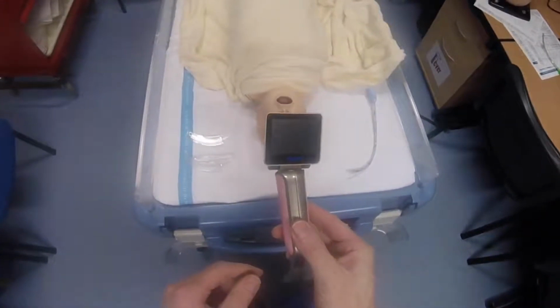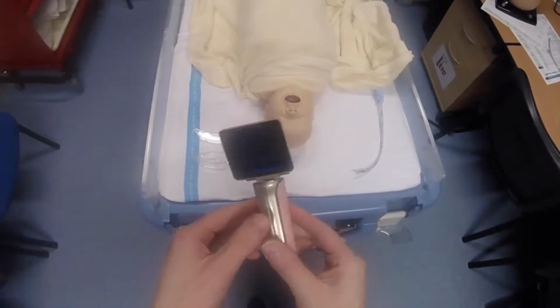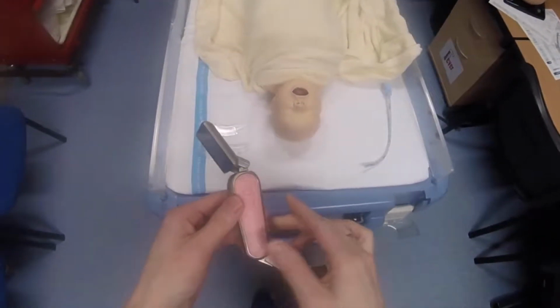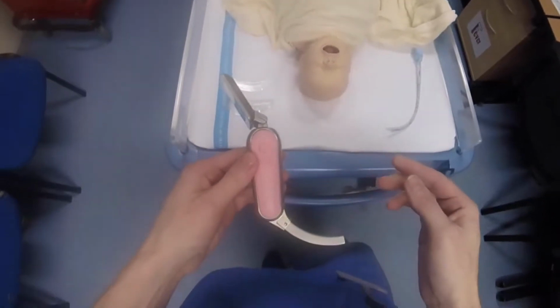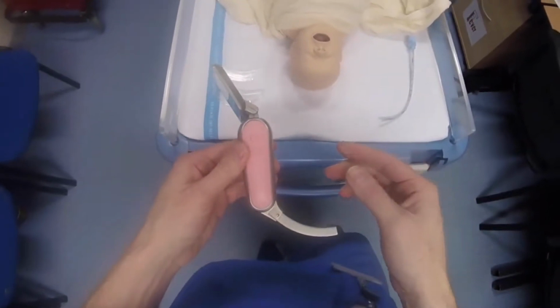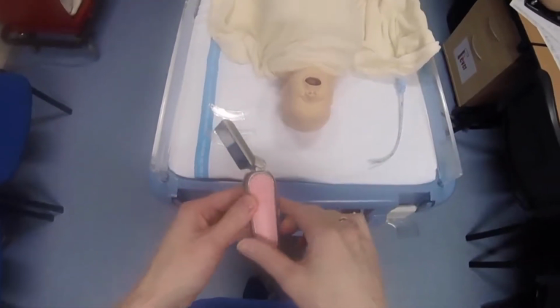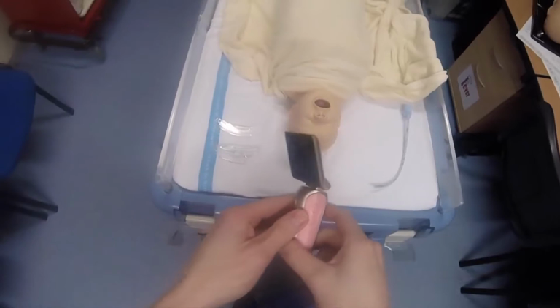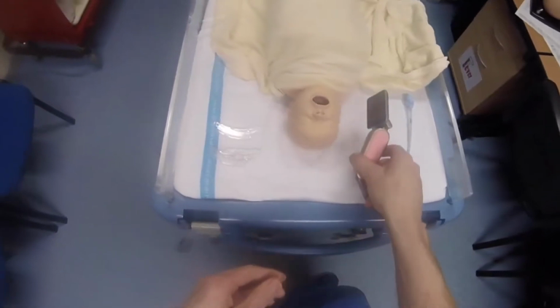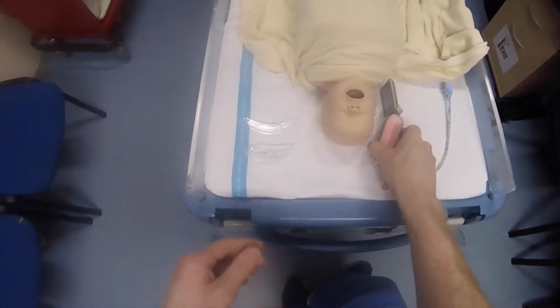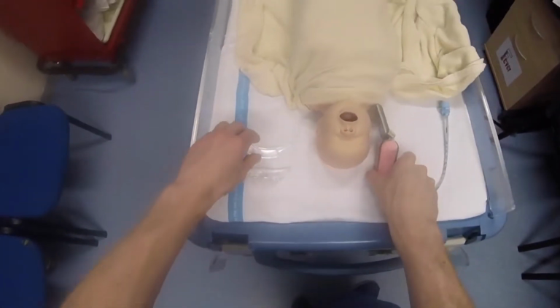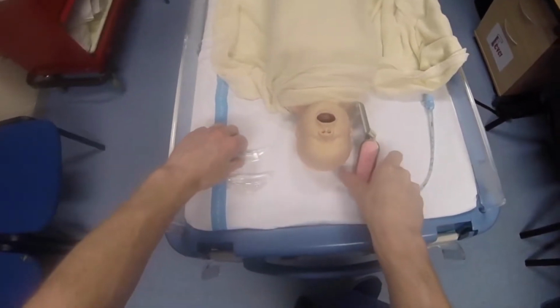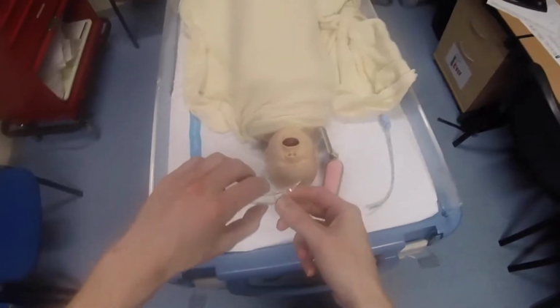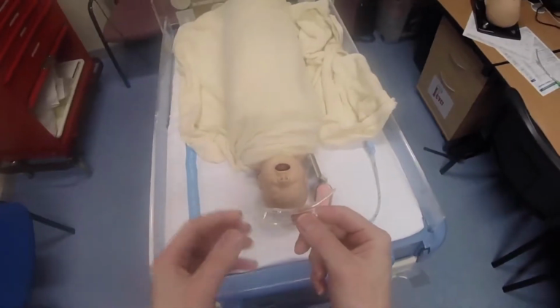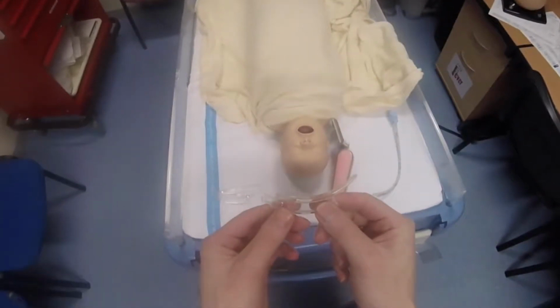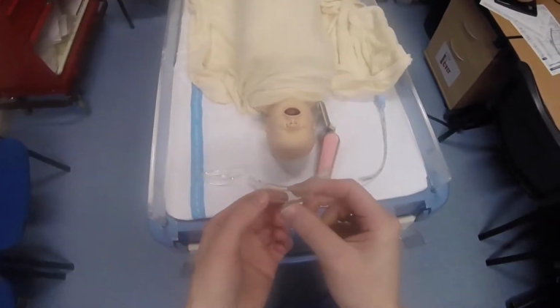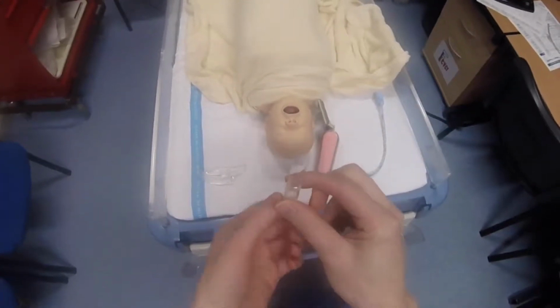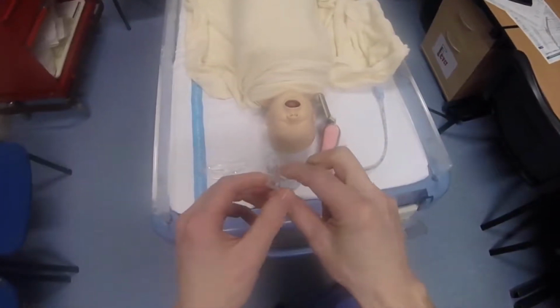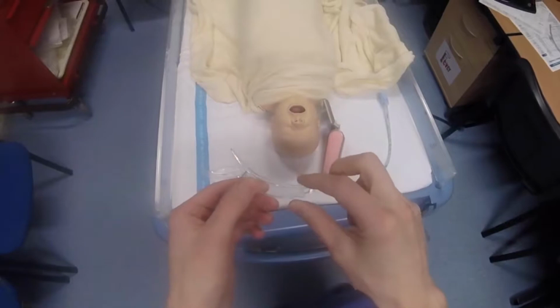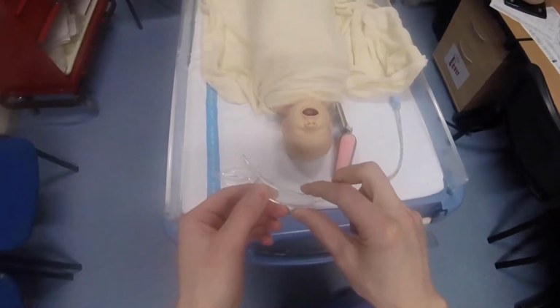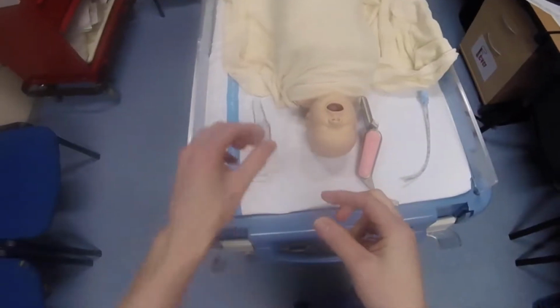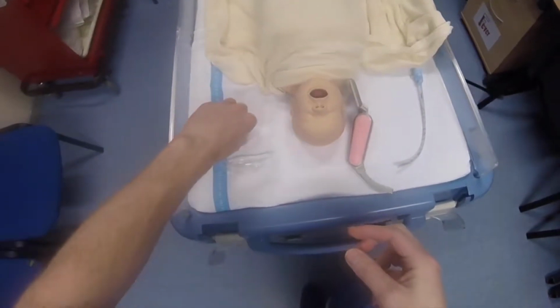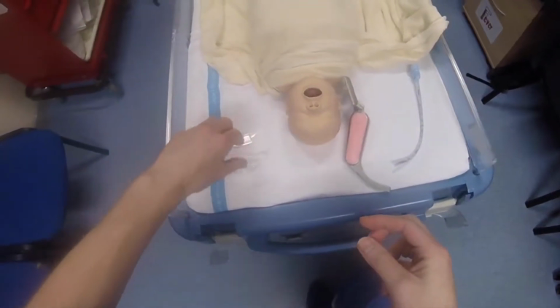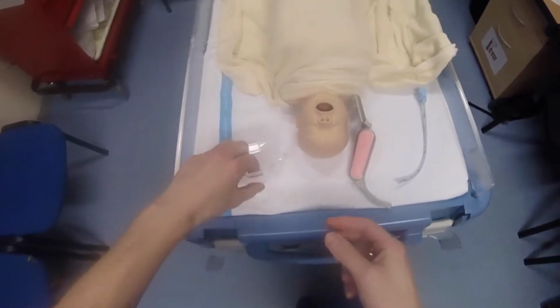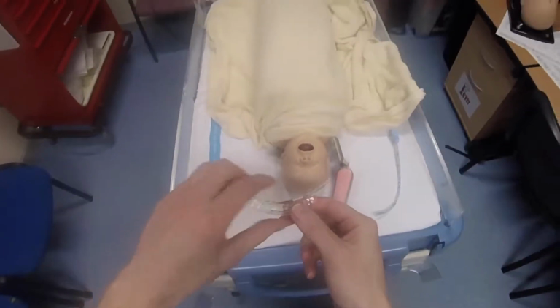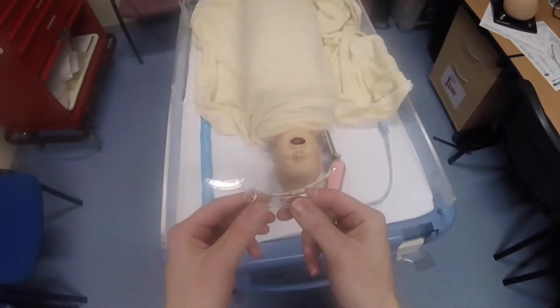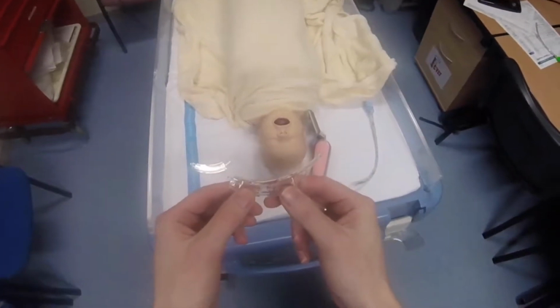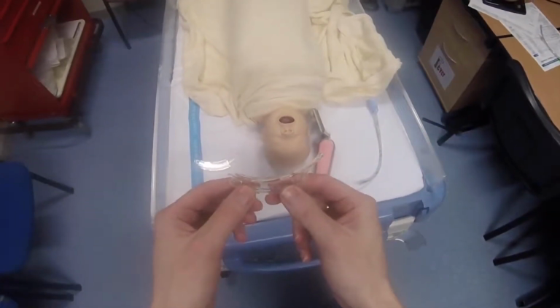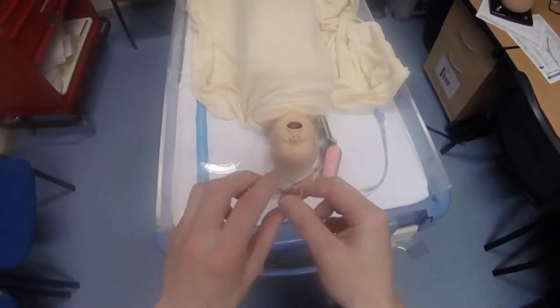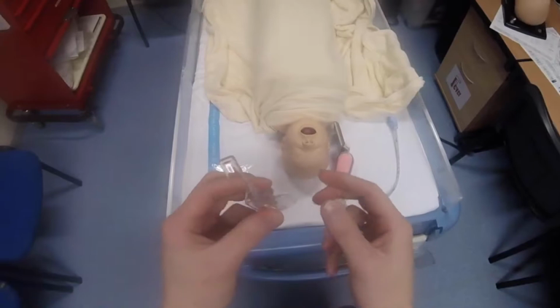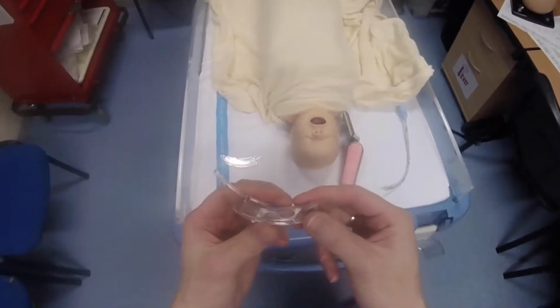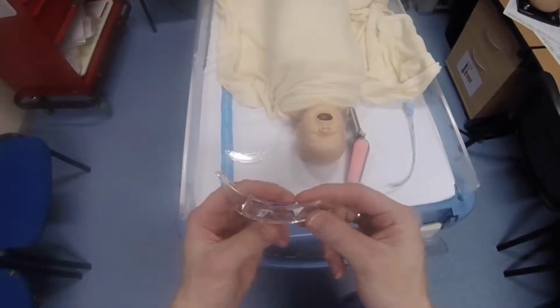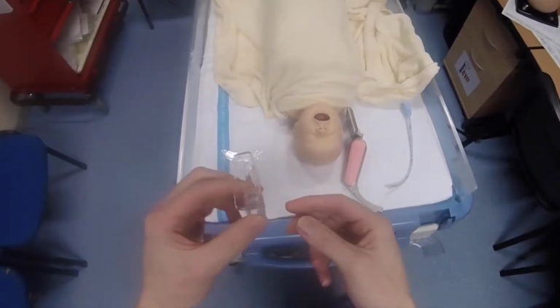This is the paediatric version and it has two blade sizes. It has the N size, which is the equivalent of a Mach 1, and it has the small size, which is the equivalent of a Mach 2 blade.